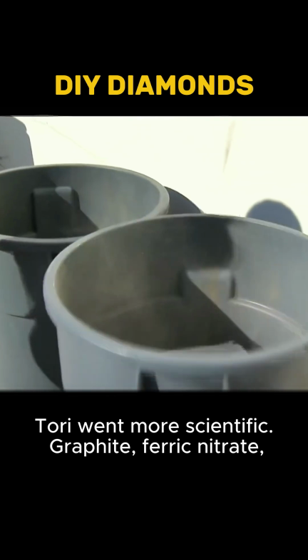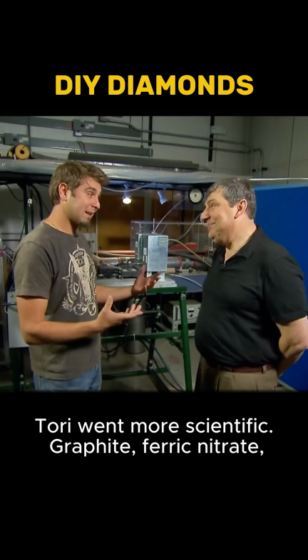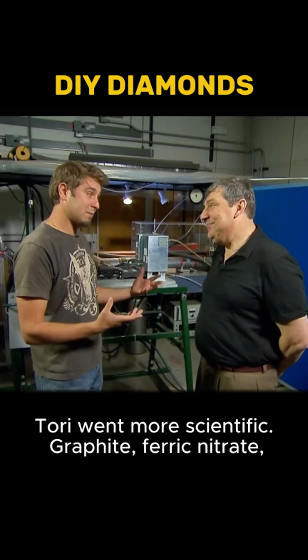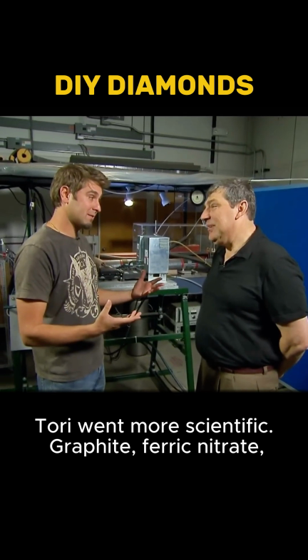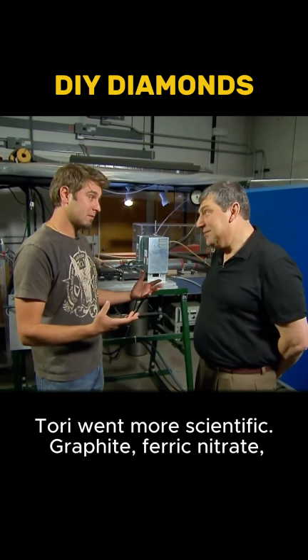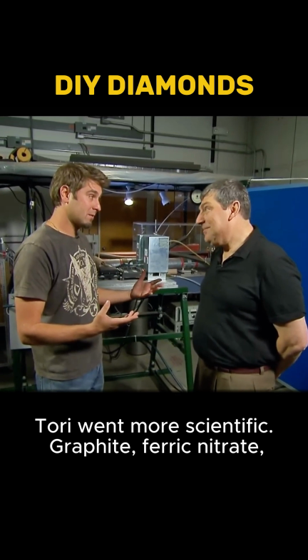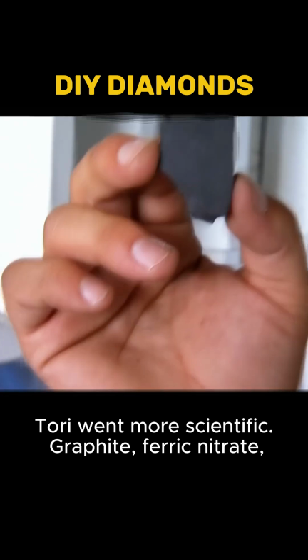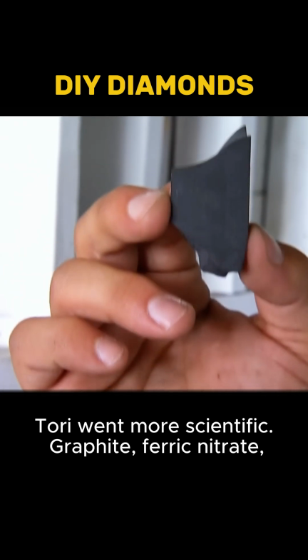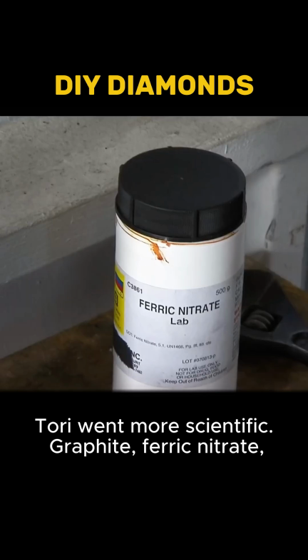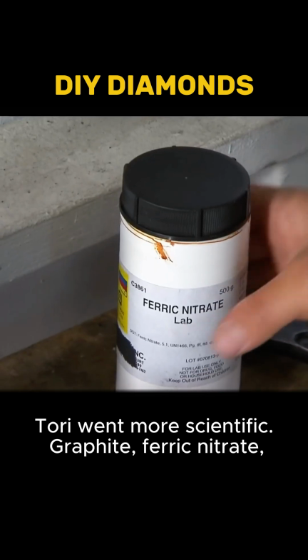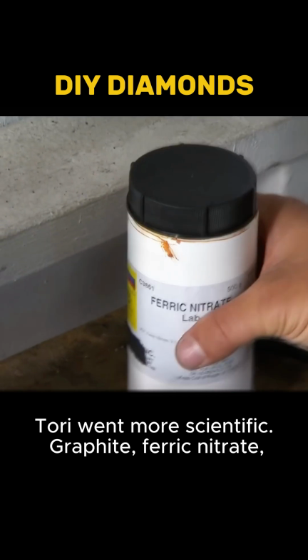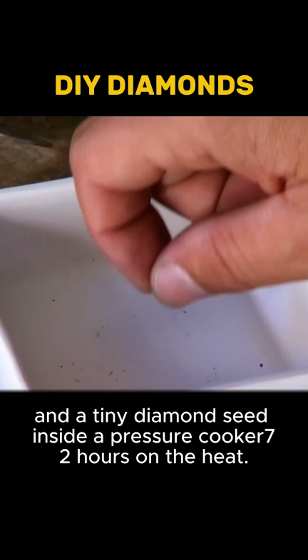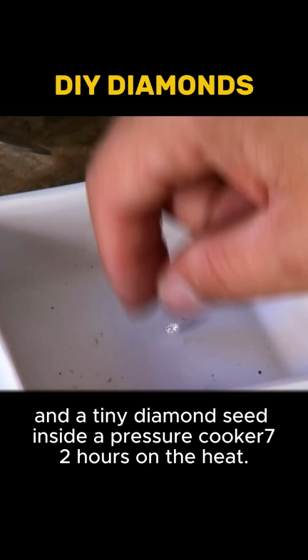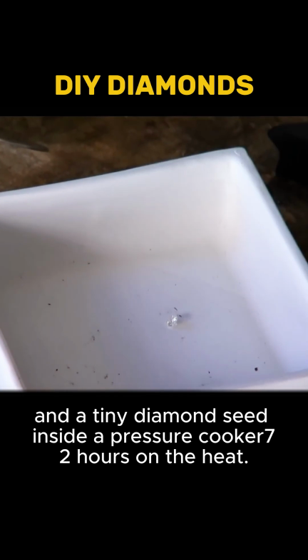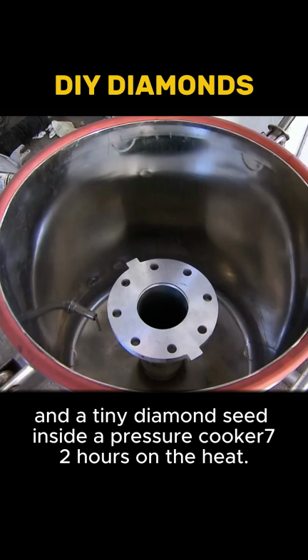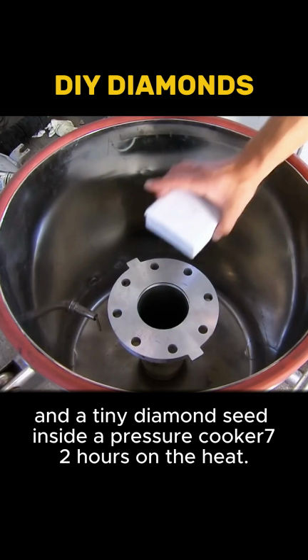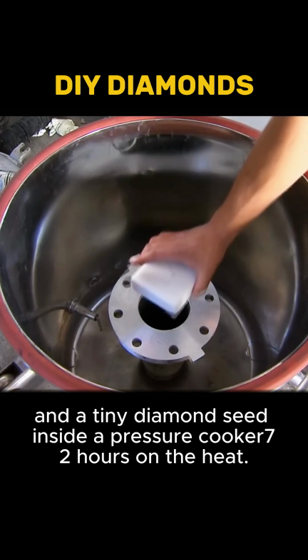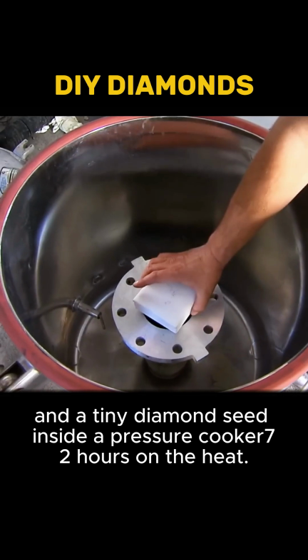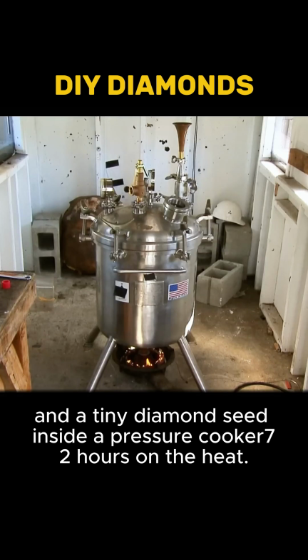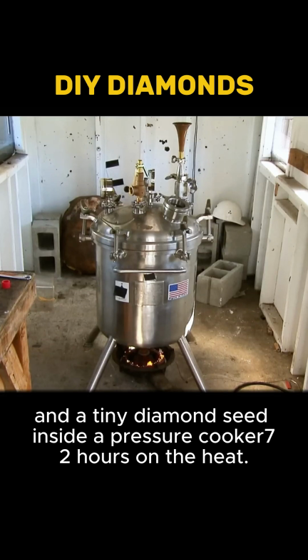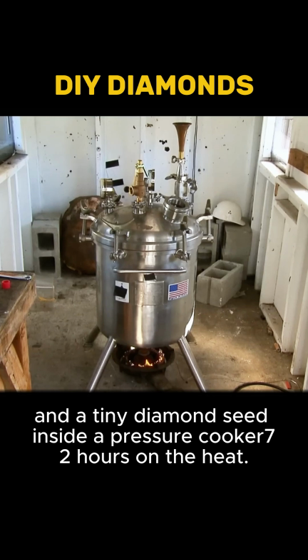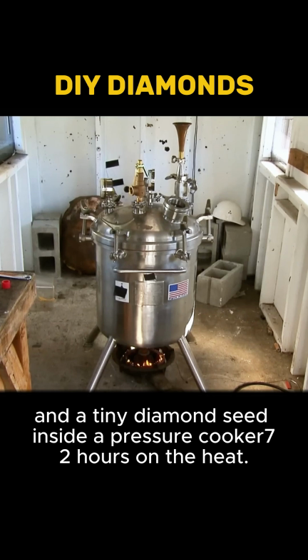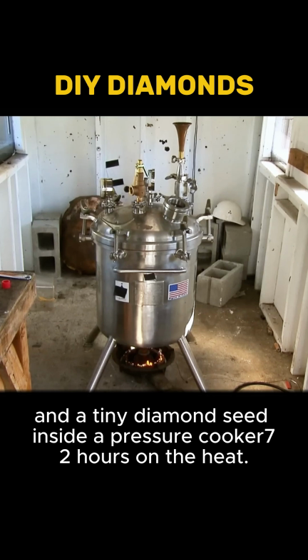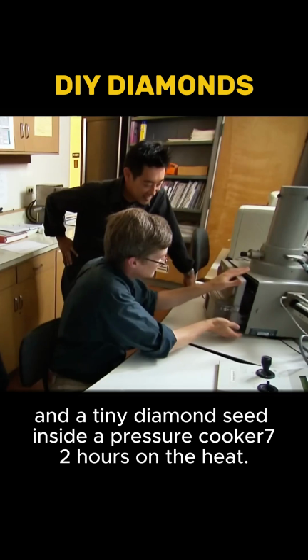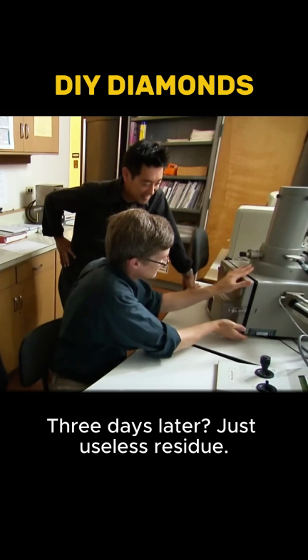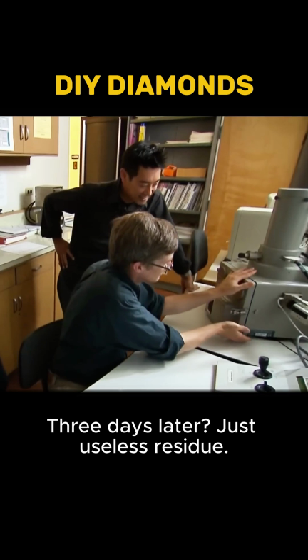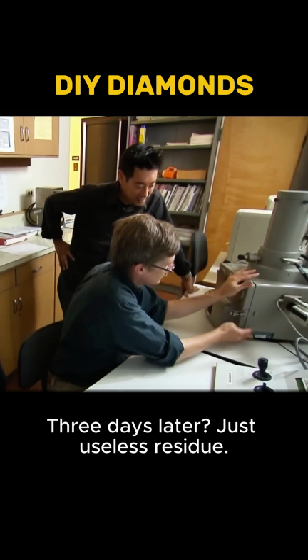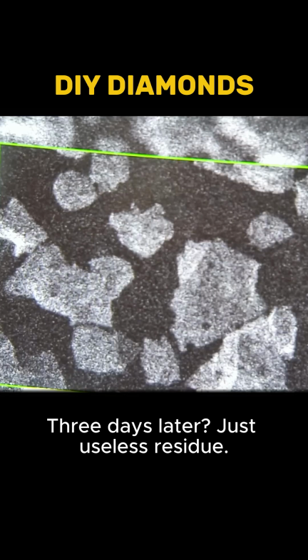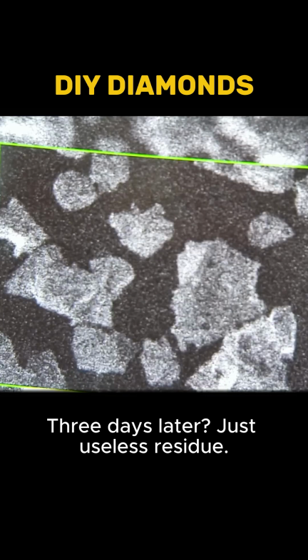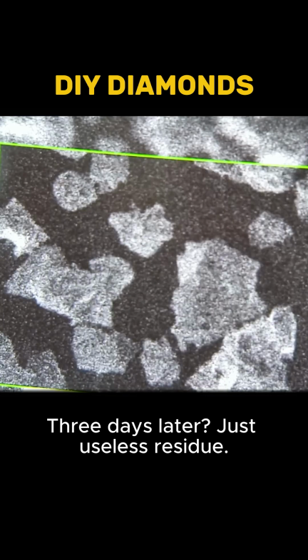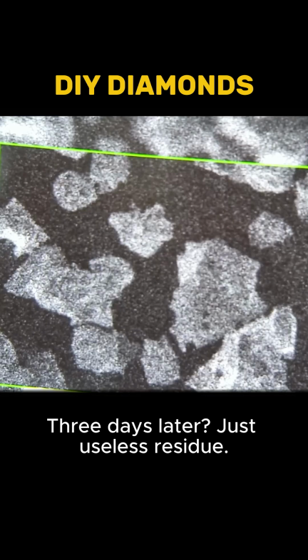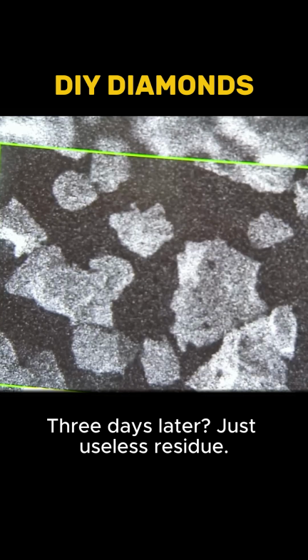Tori went more scientific: graphite, ferric nitrate, and a tiny diamond seed inside a pressure cooker — 72 hours on the heat. Three days later, just useless residue.